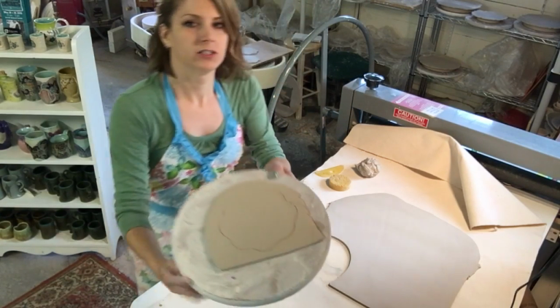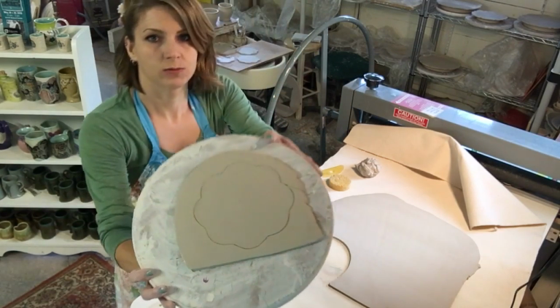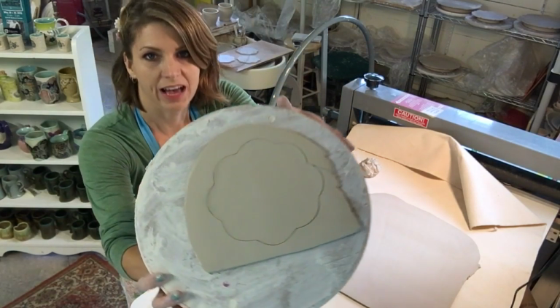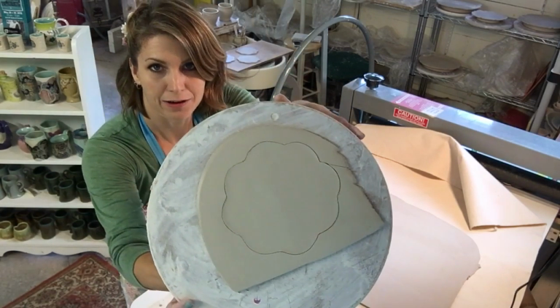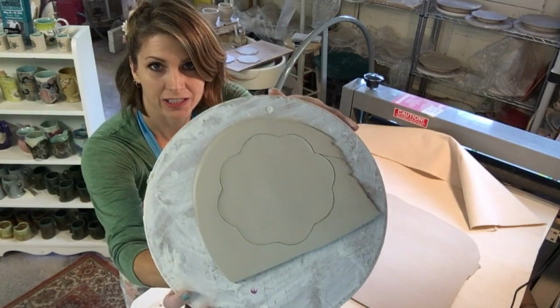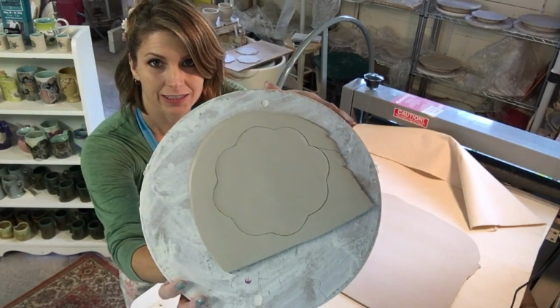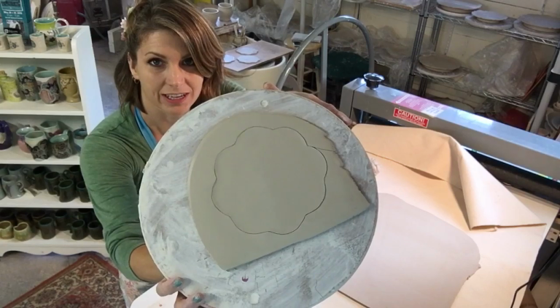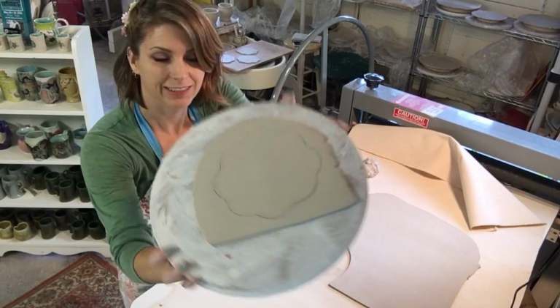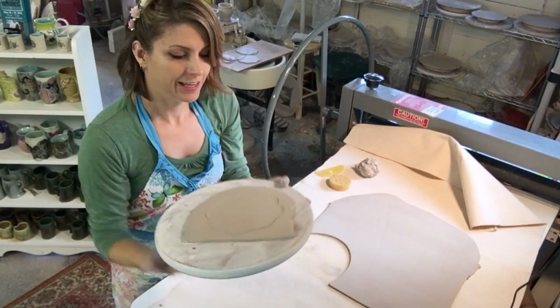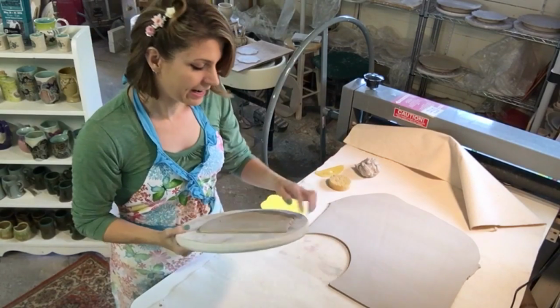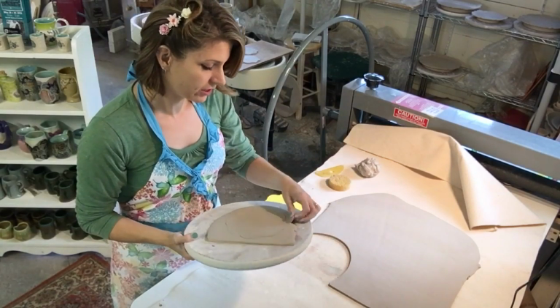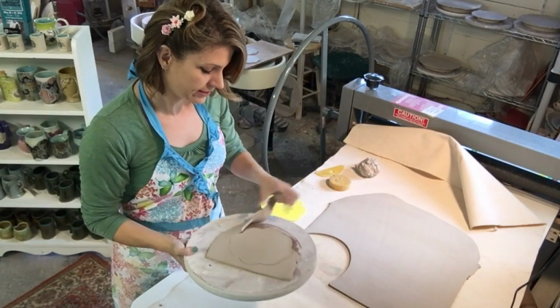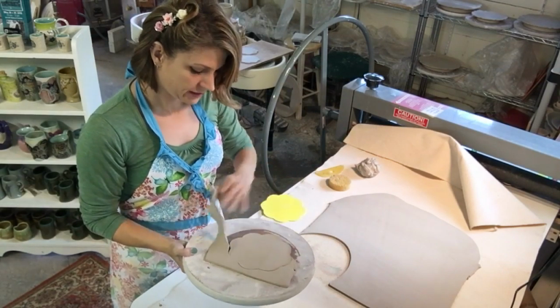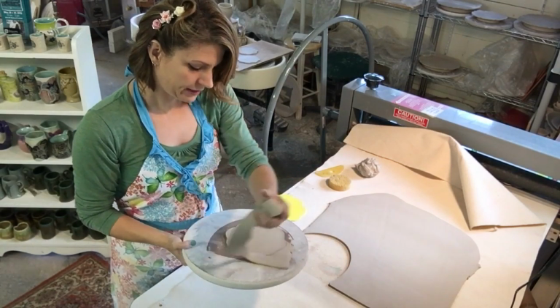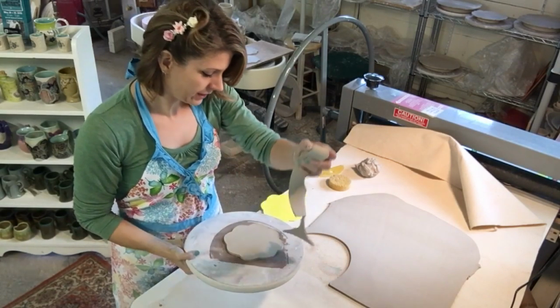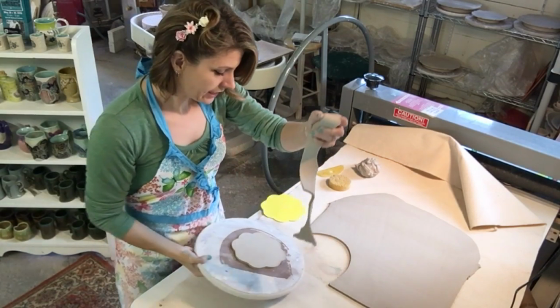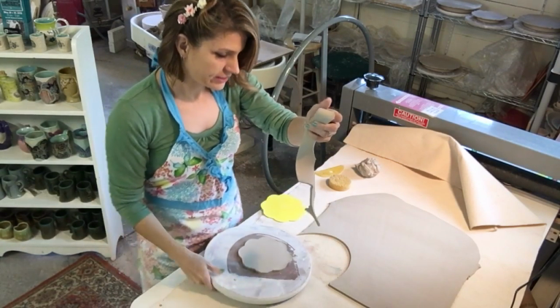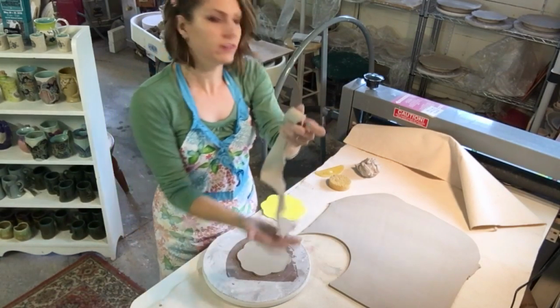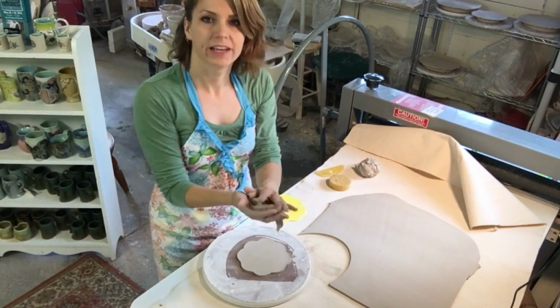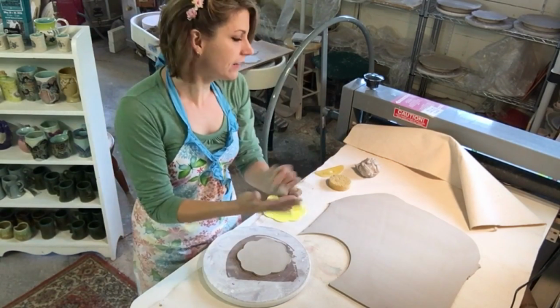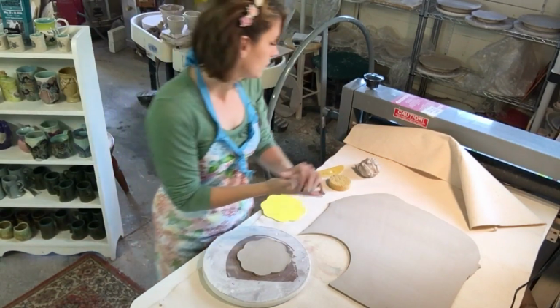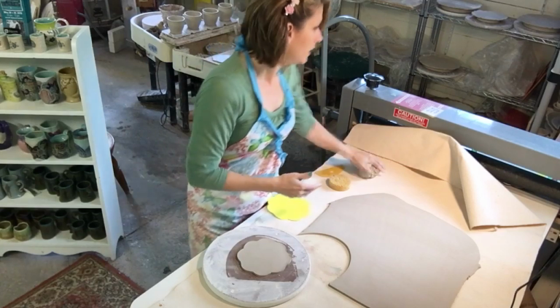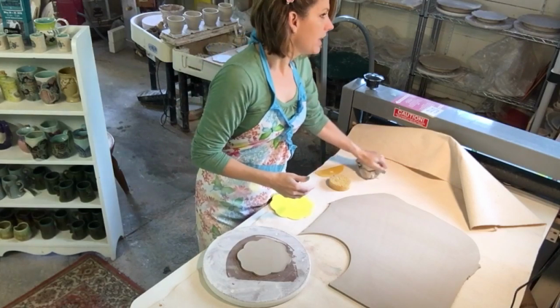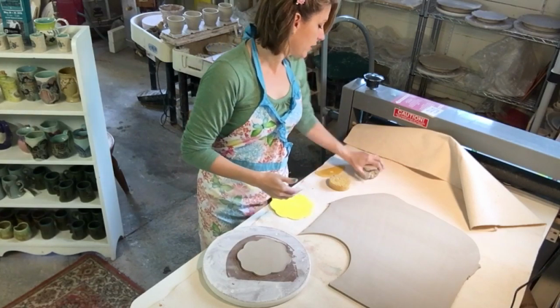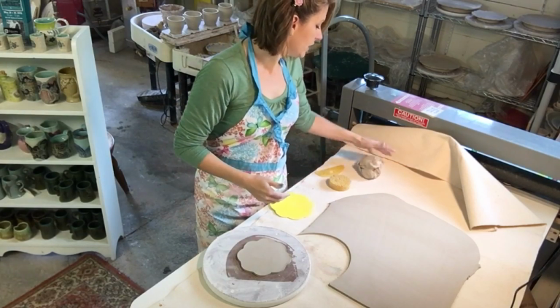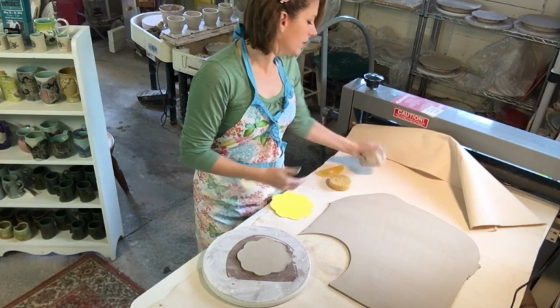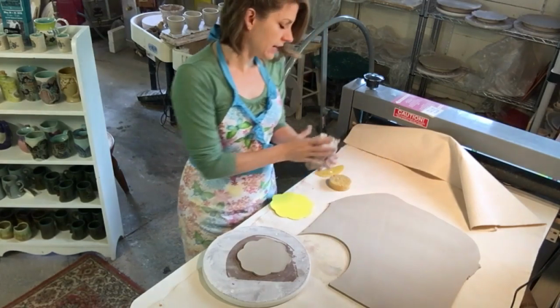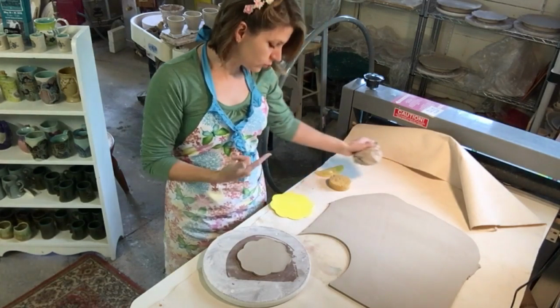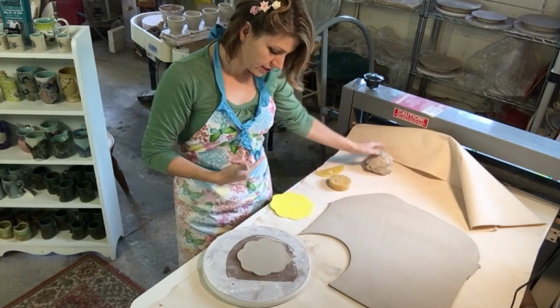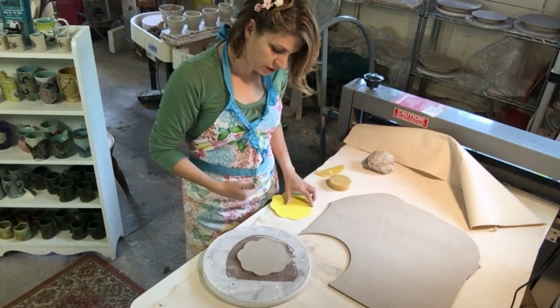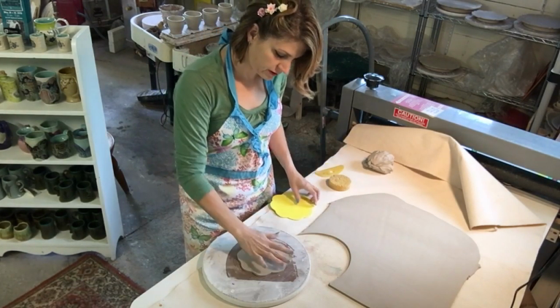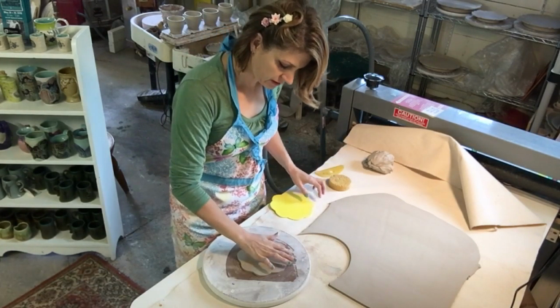So that's what we have. Now I'm just going to get rid of this excess clay. I'm going to recycle all this clay — I've got a little pile going over here — and I'll just wedge this up and use it for something else.